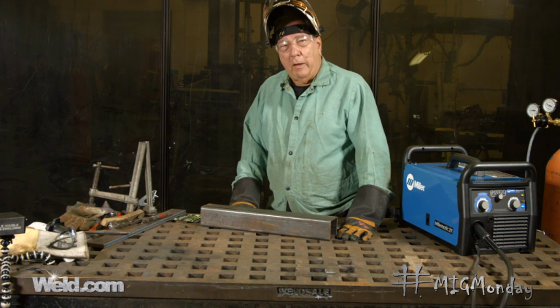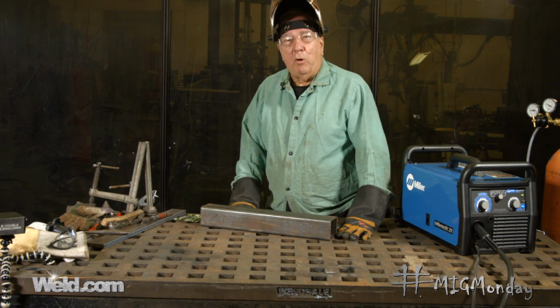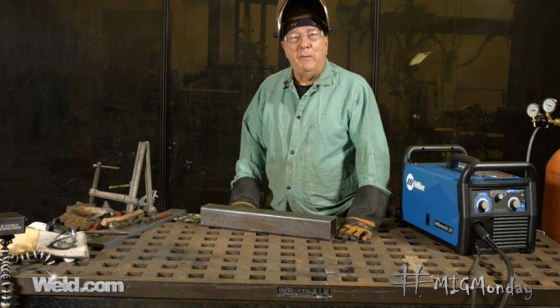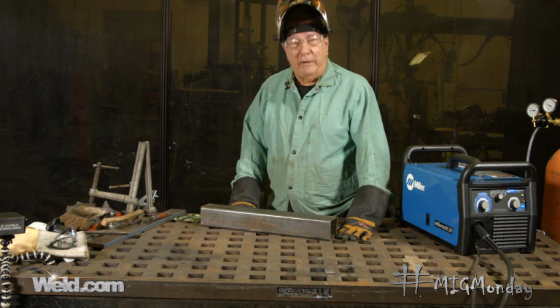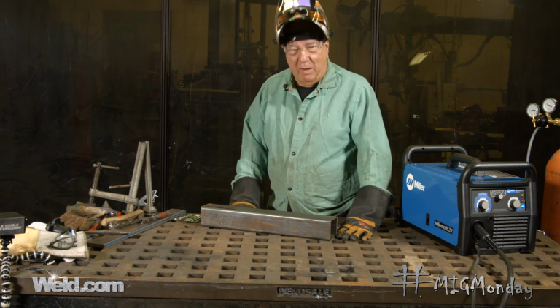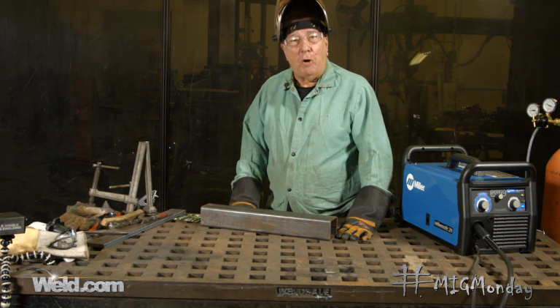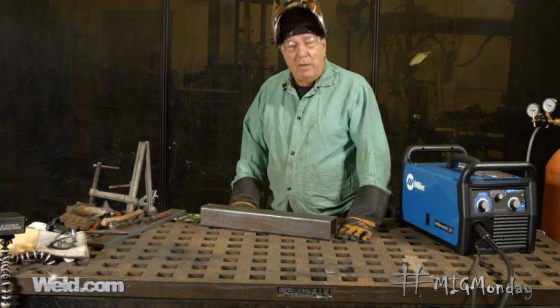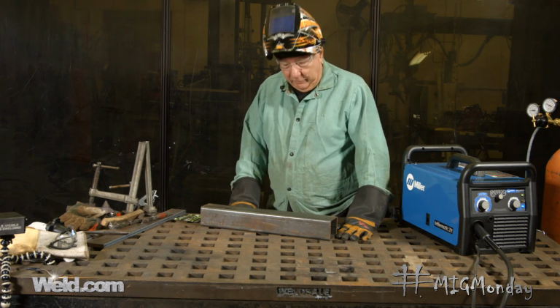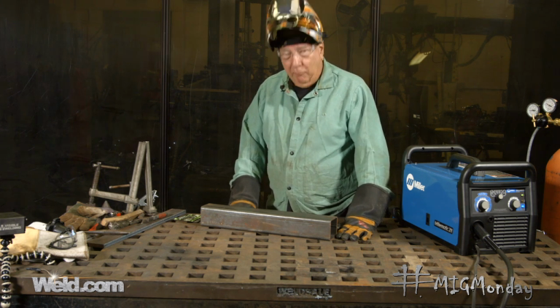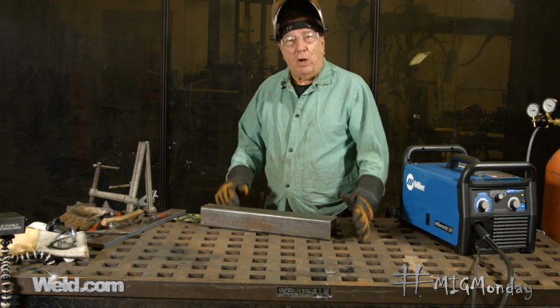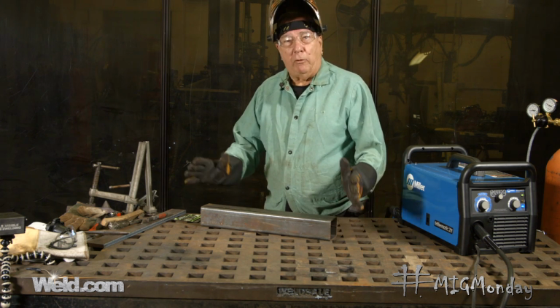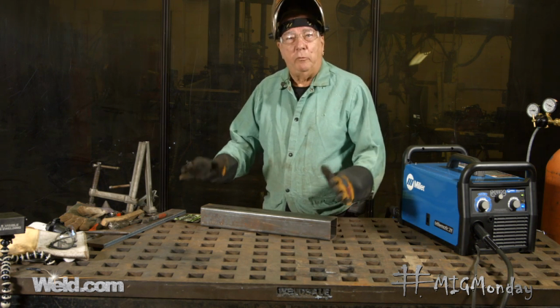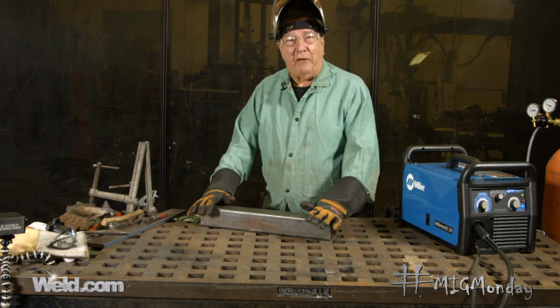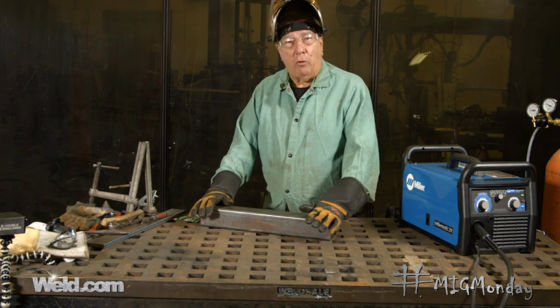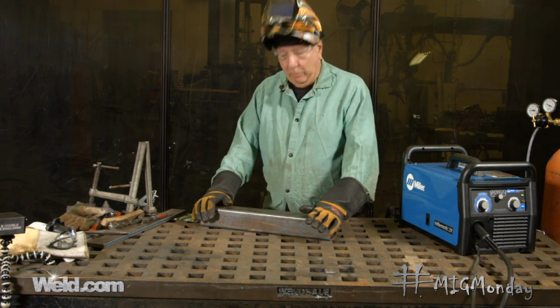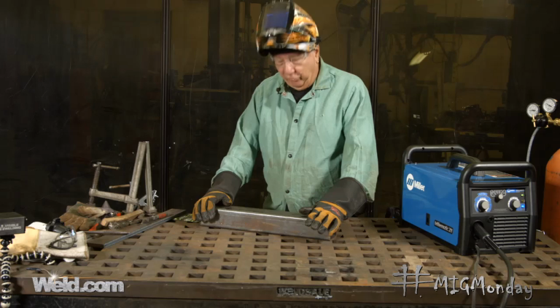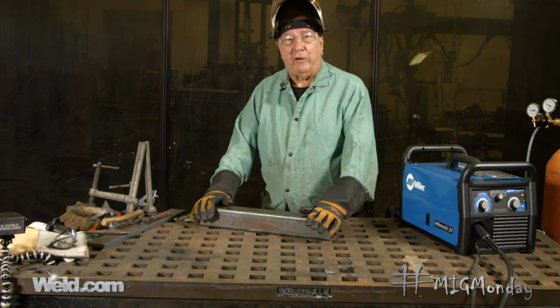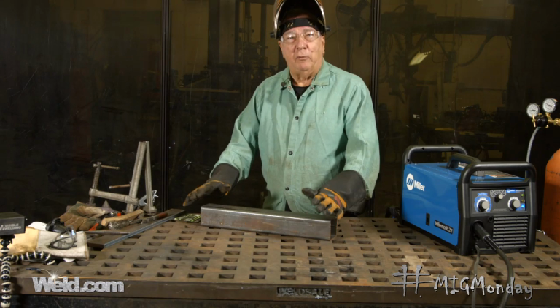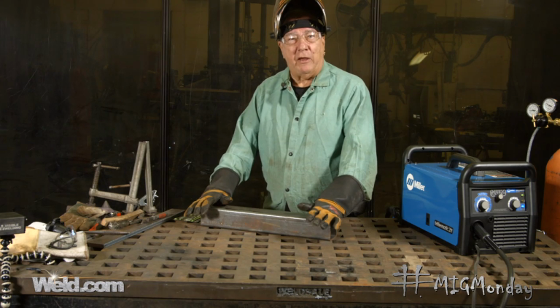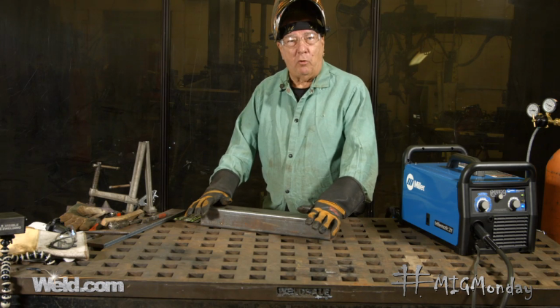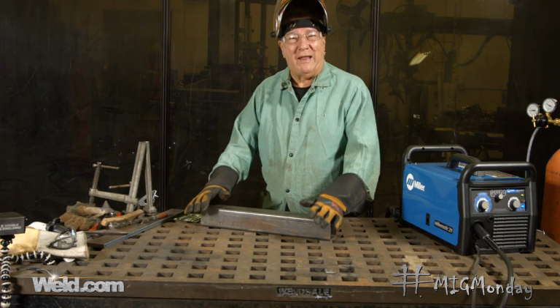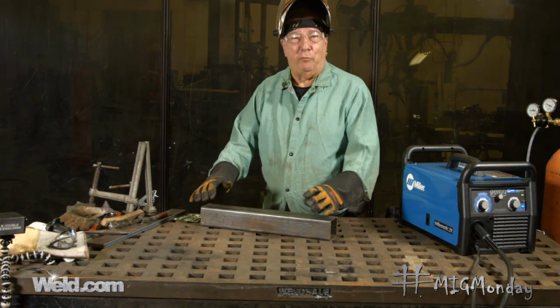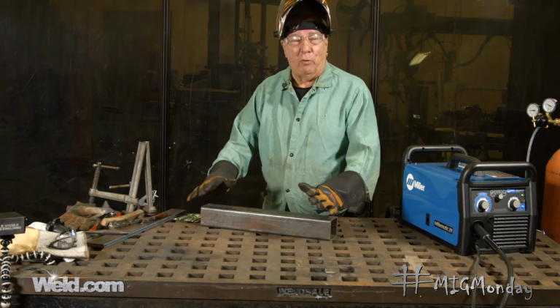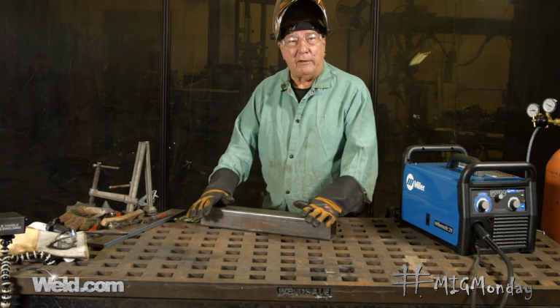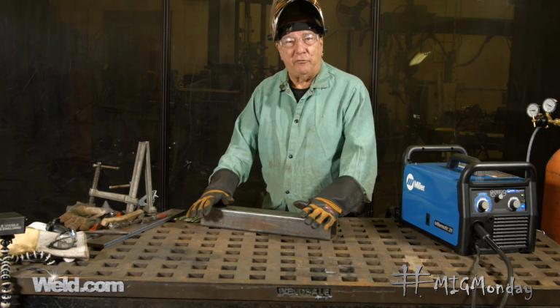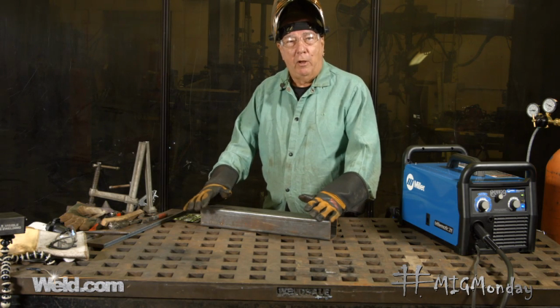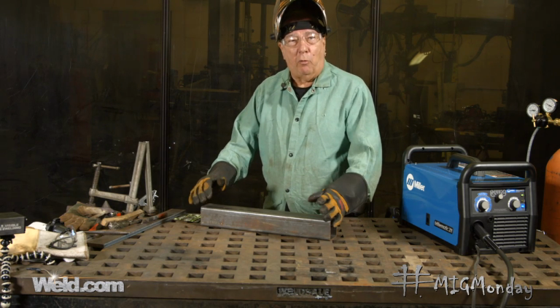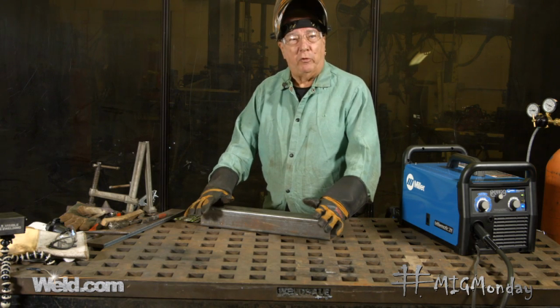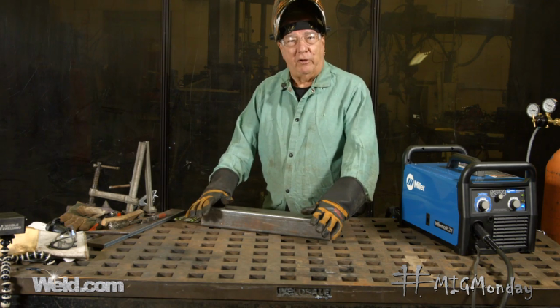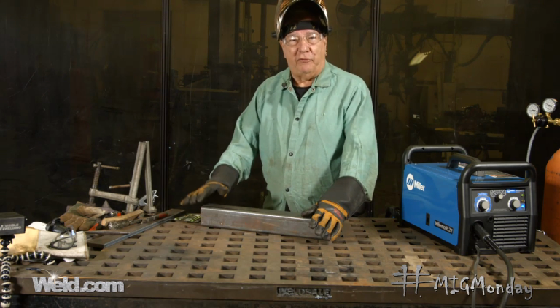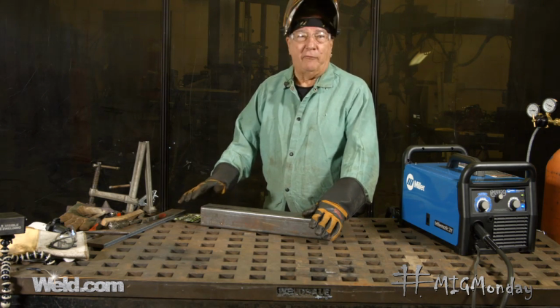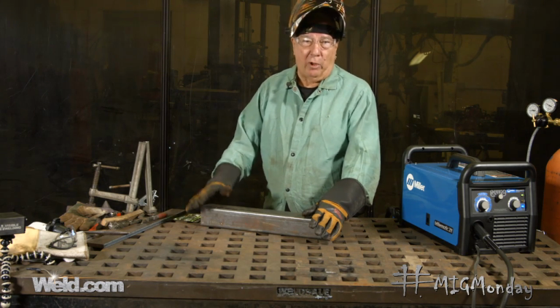Hi, welcome to MIG Monday. I'm Paul. Today I want to talk about gas flow, things that can interrupt gas flow, and what happens when you run out of gas or don't have enough gas to cover the weld.